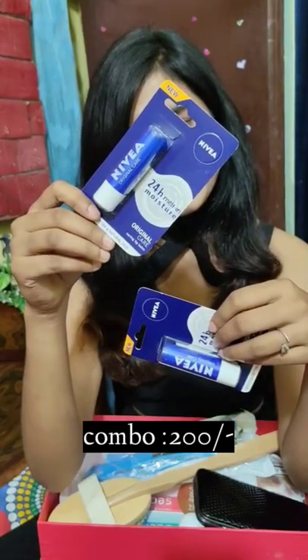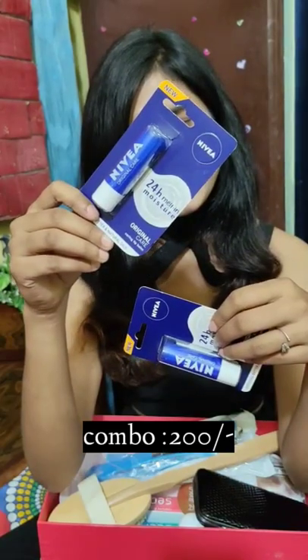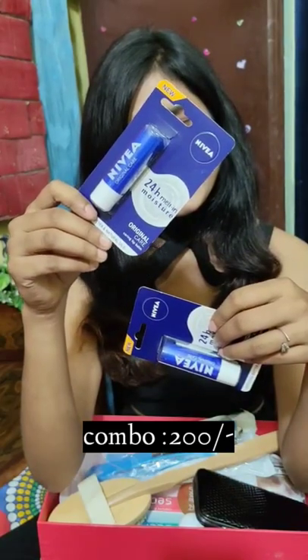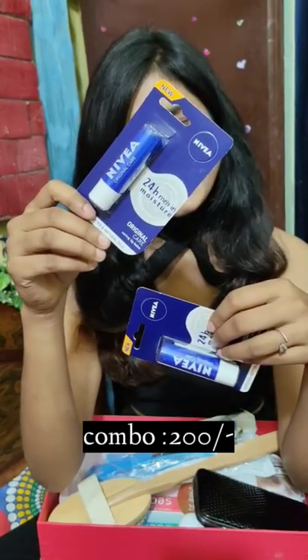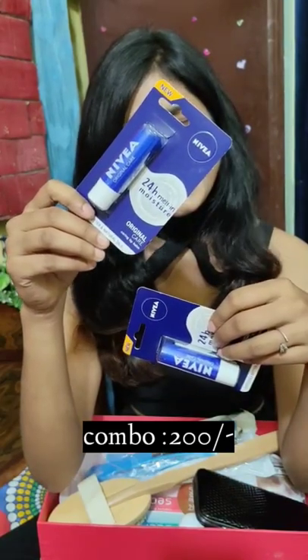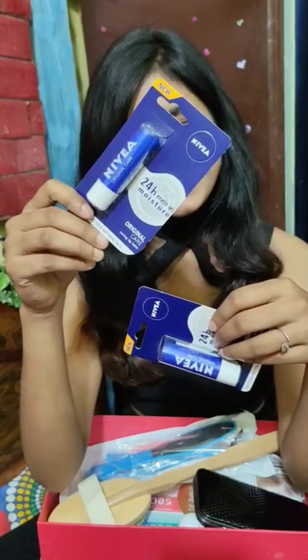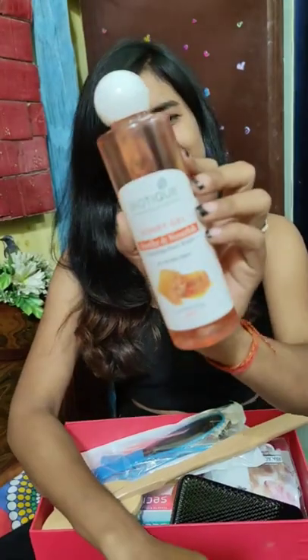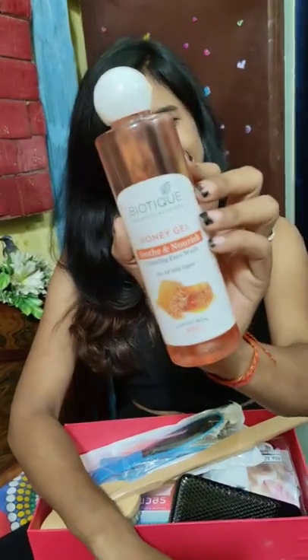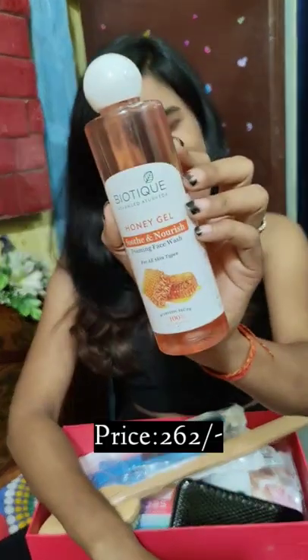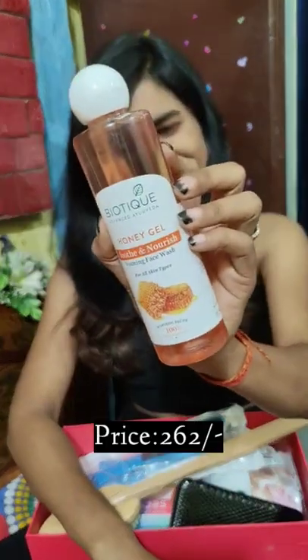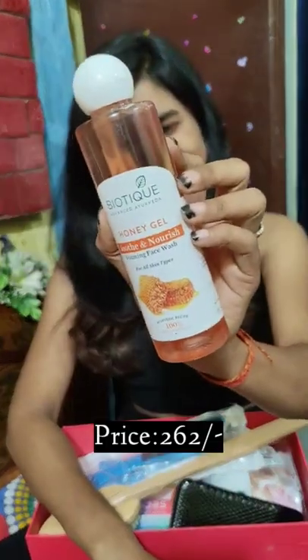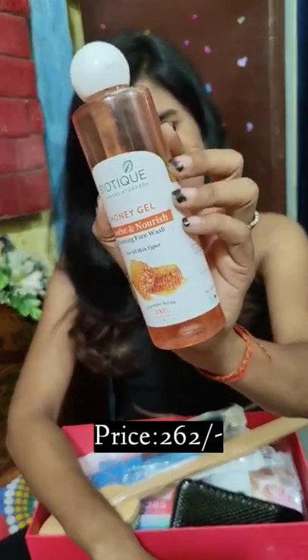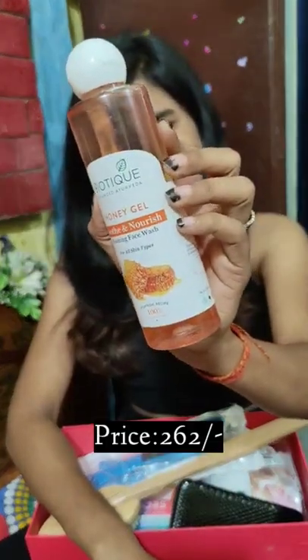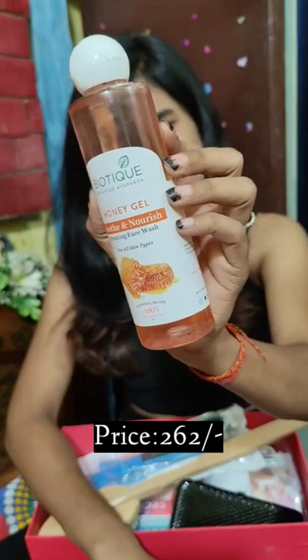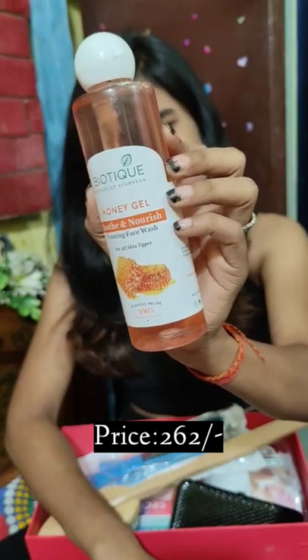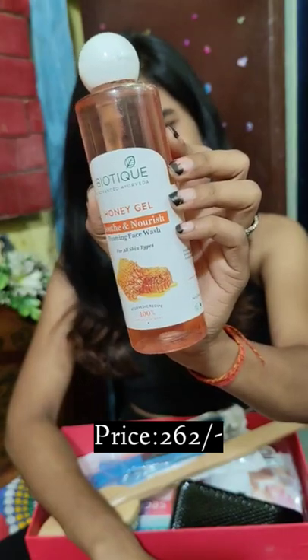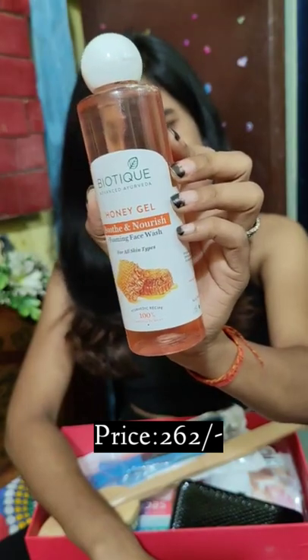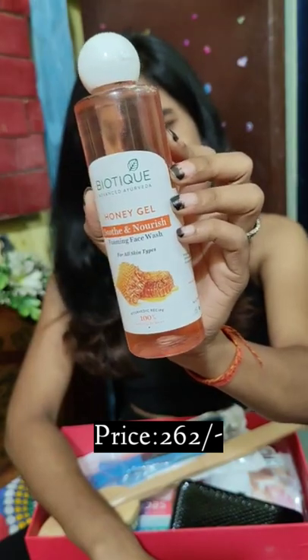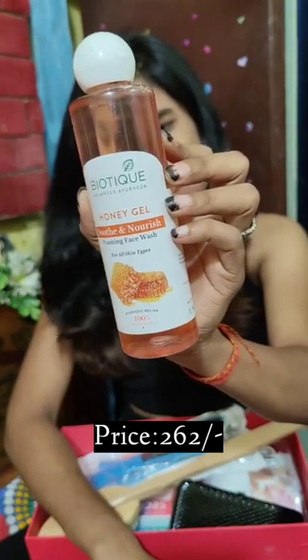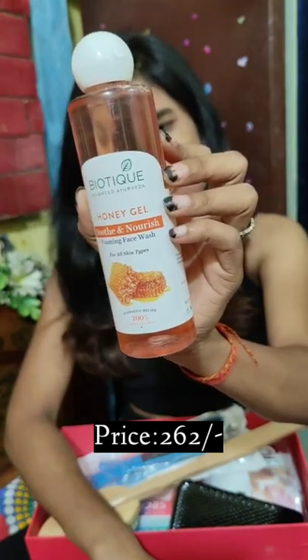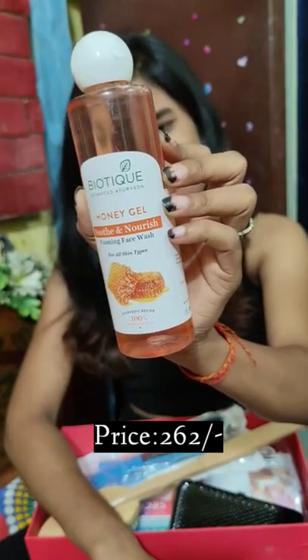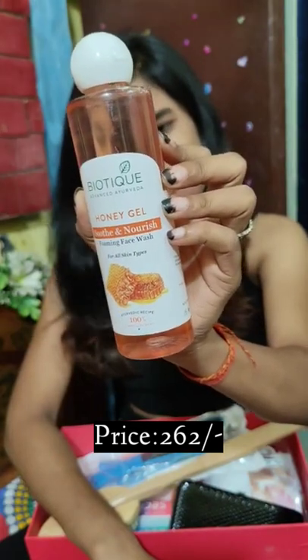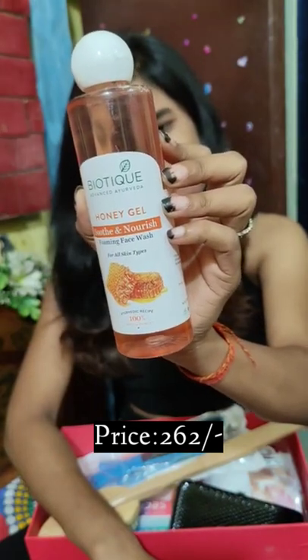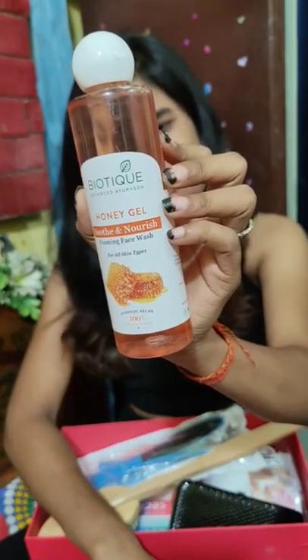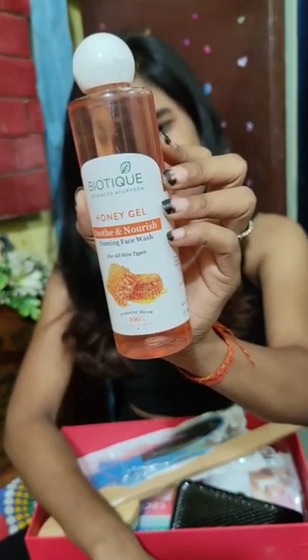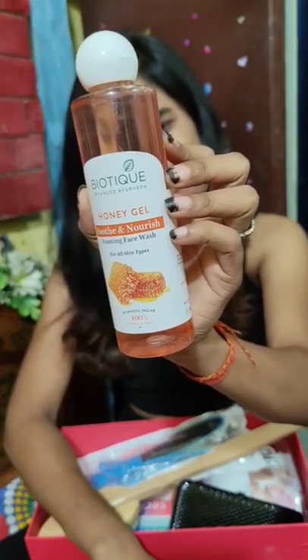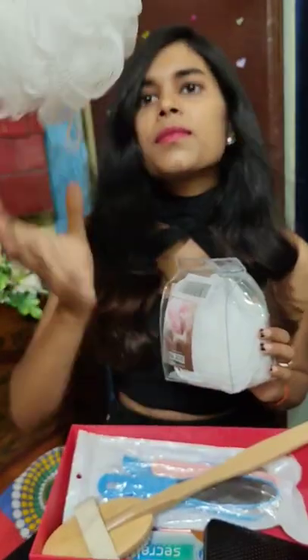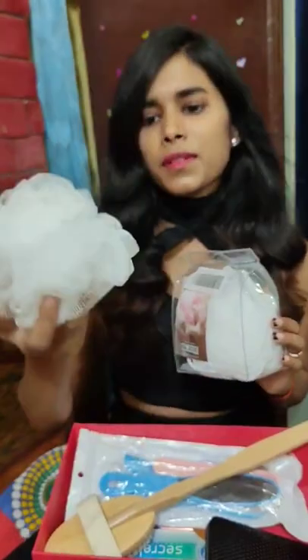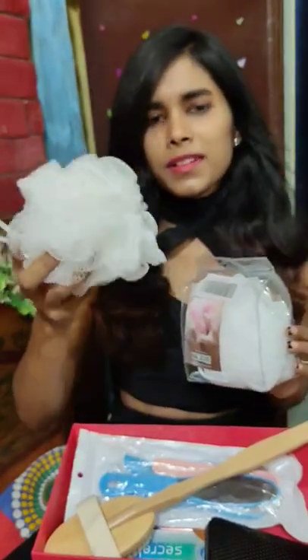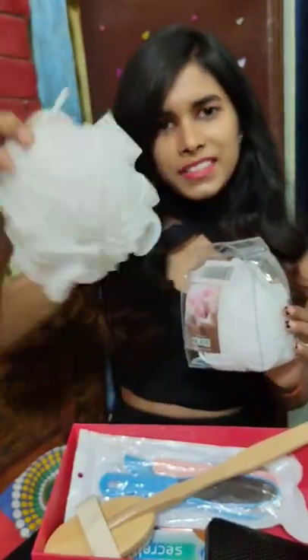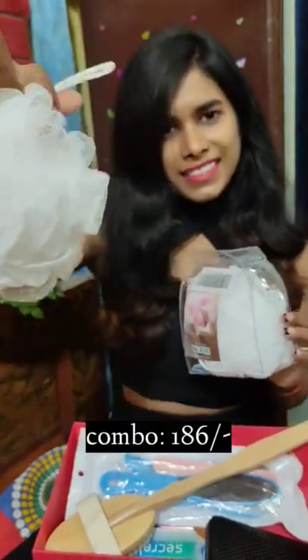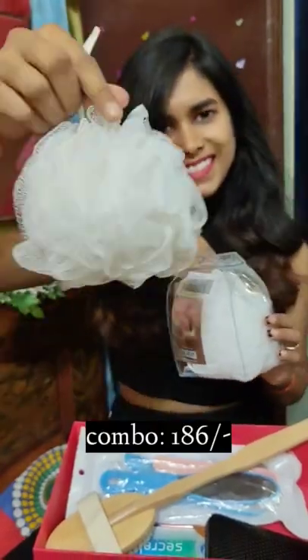I bought Nivea lip balm — this is my favorite brand. And next, this is my favorite face wash from Bytec, in honey gel flavor.